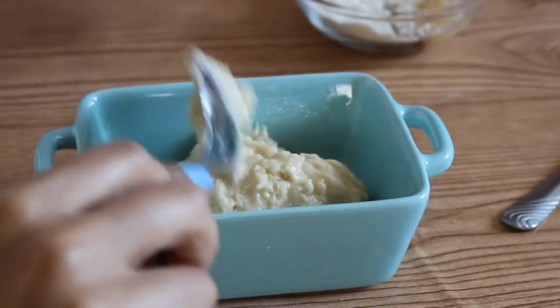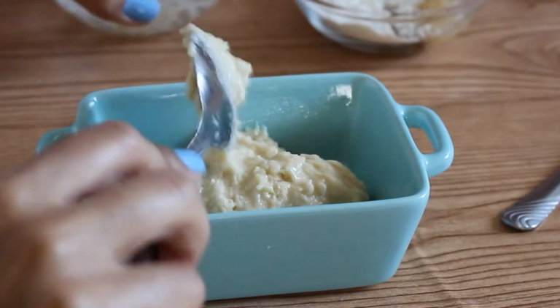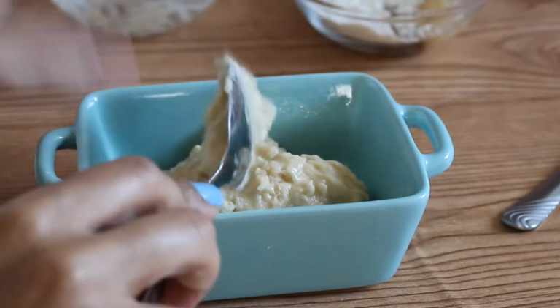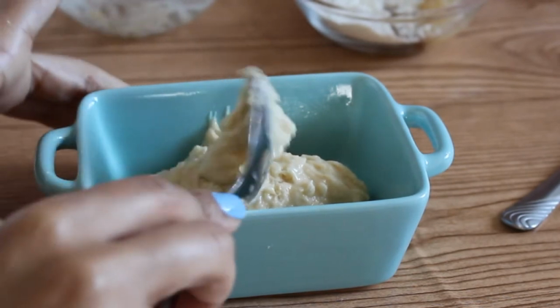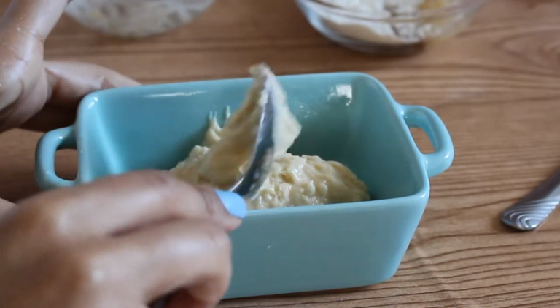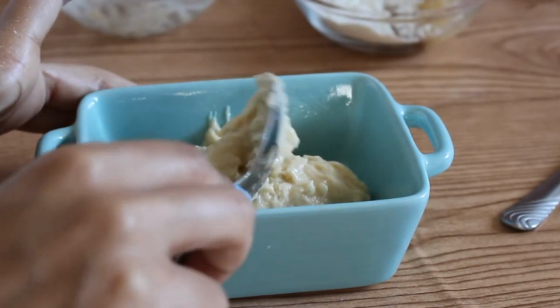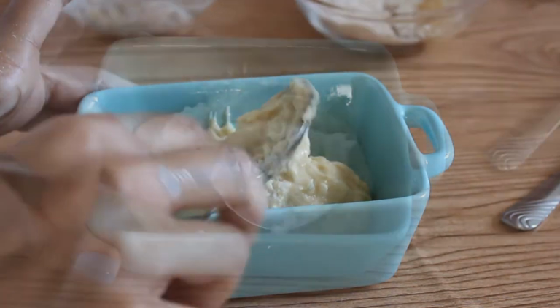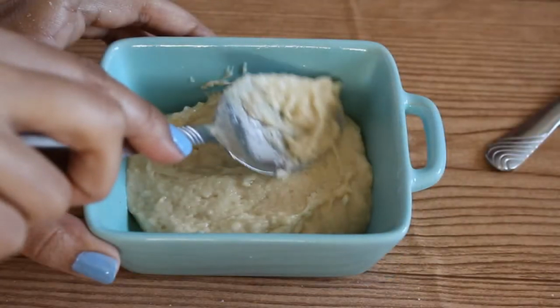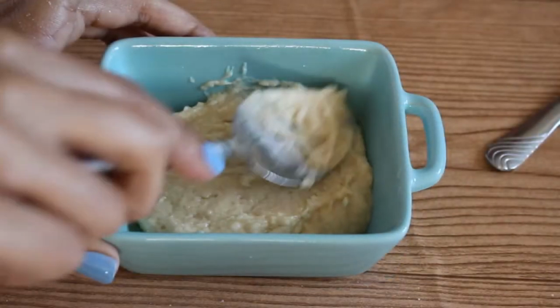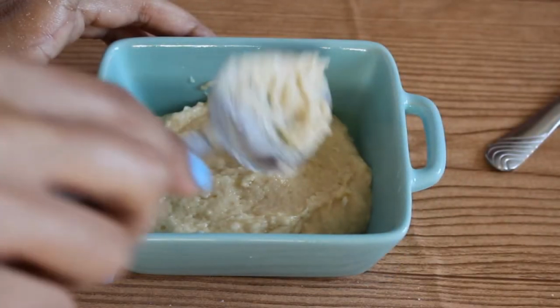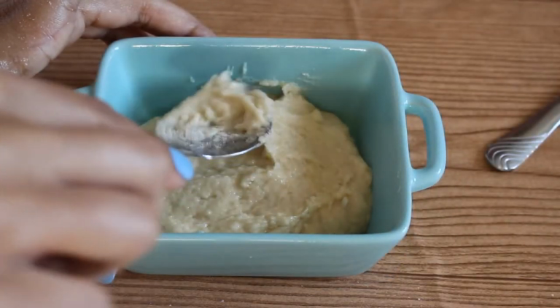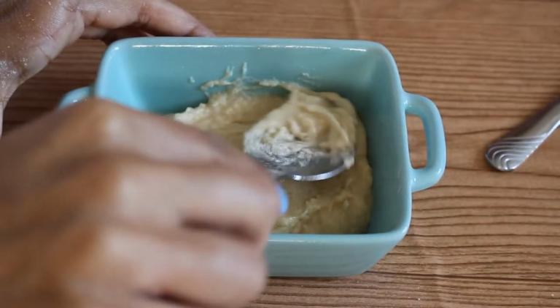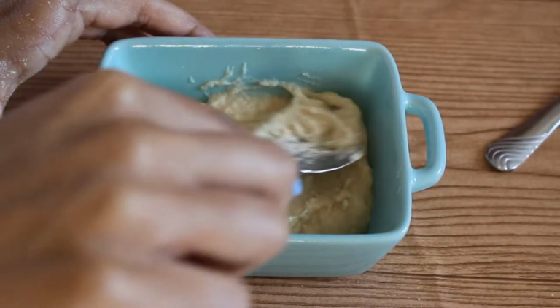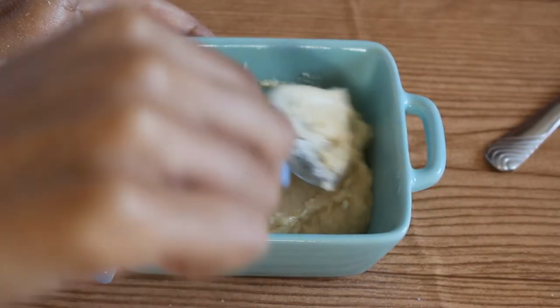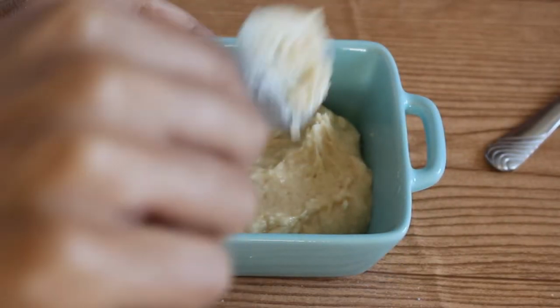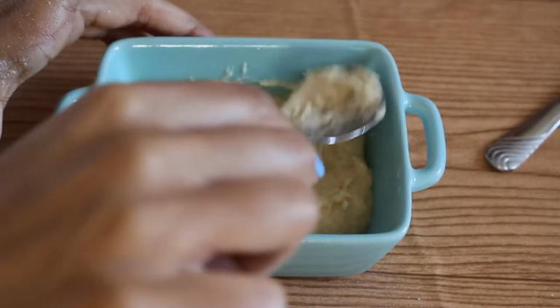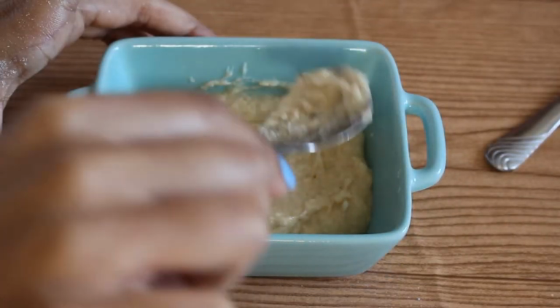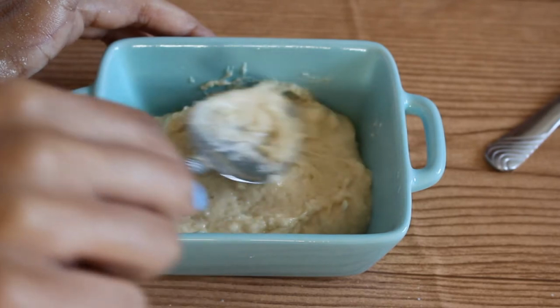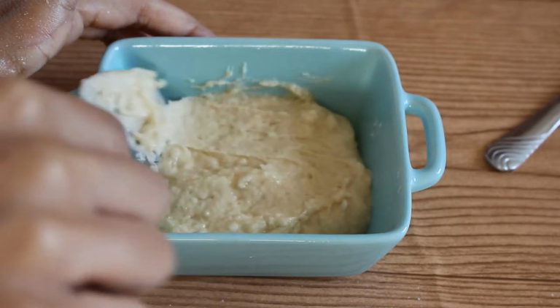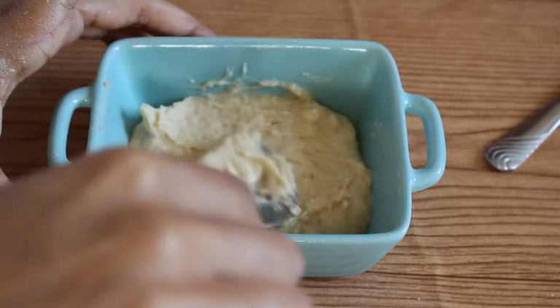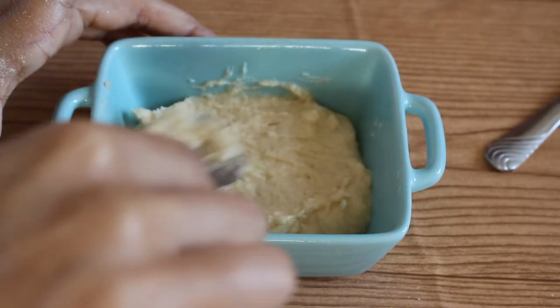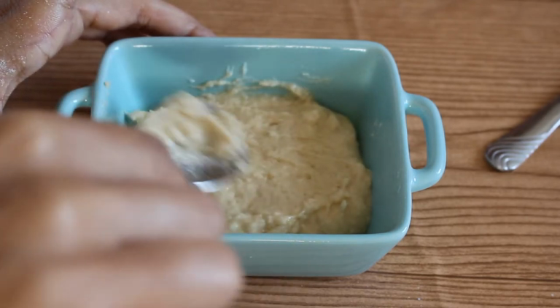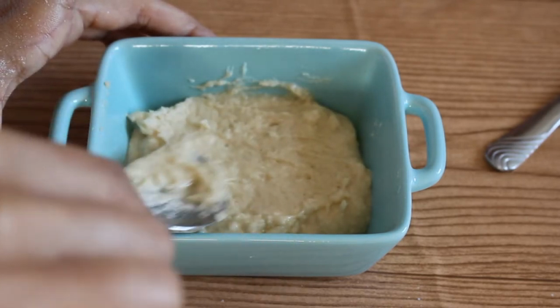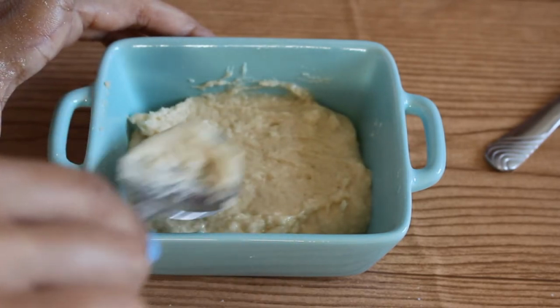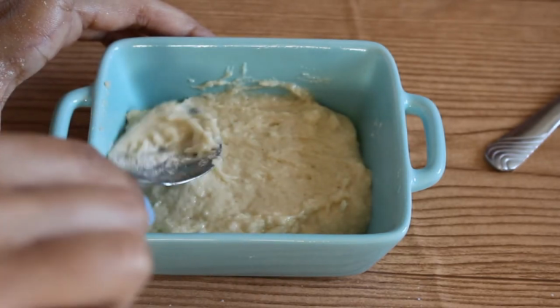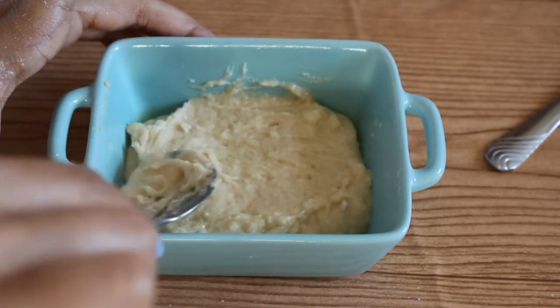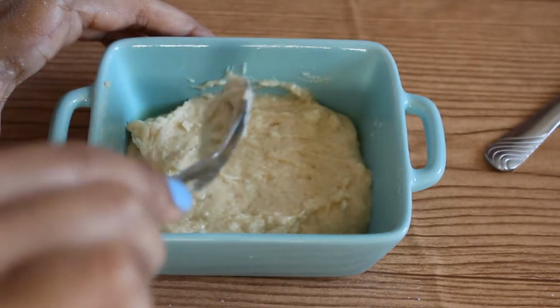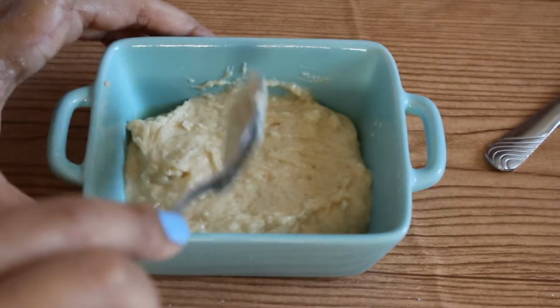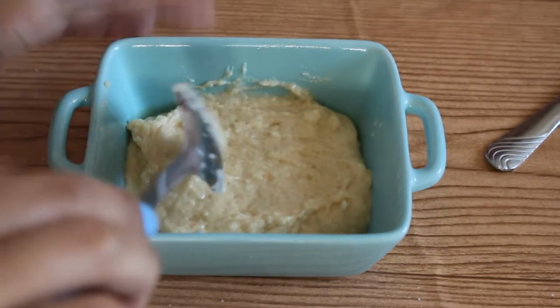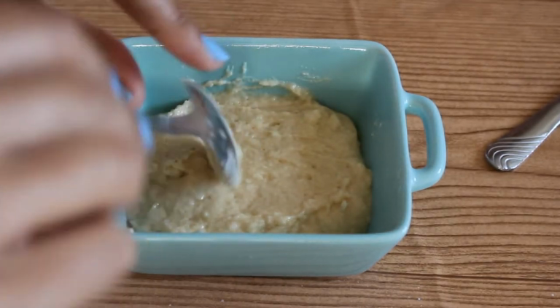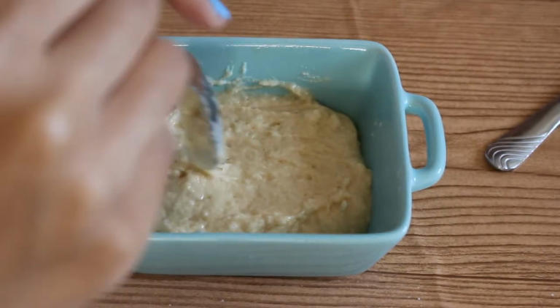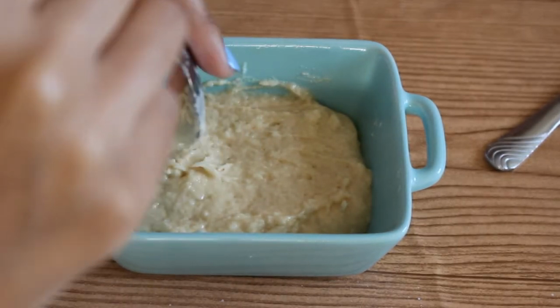This recipe would normally be done in a coffee mug, but I found this cute little dish that I wanted to use. I thought it was fitting because it's like a little casserole dish and it's super cute.